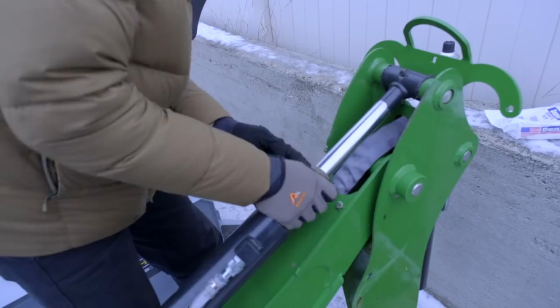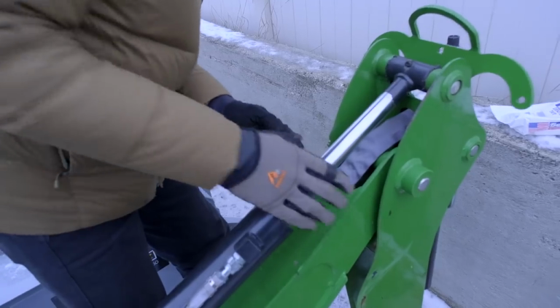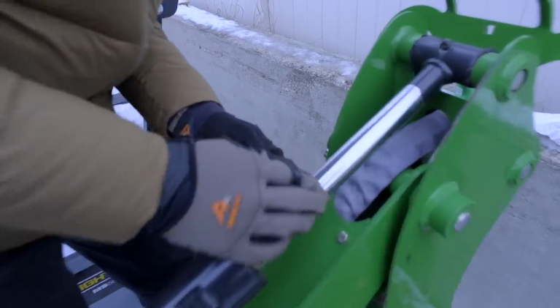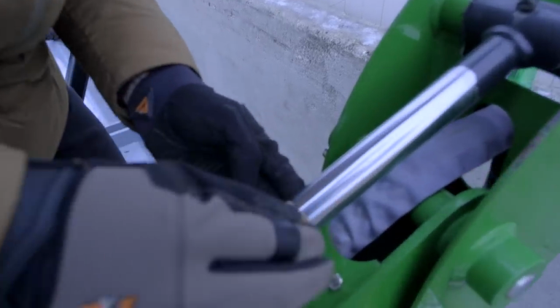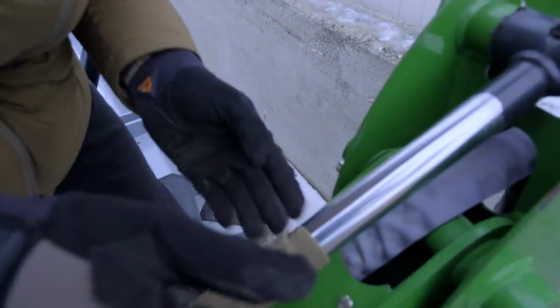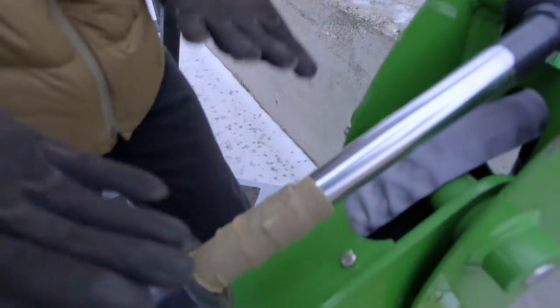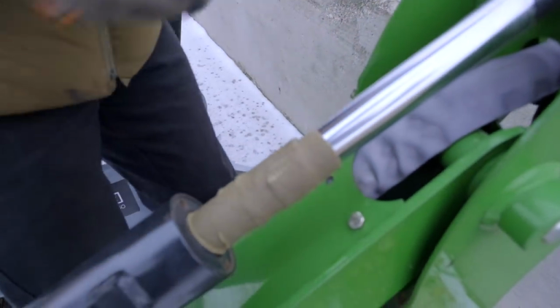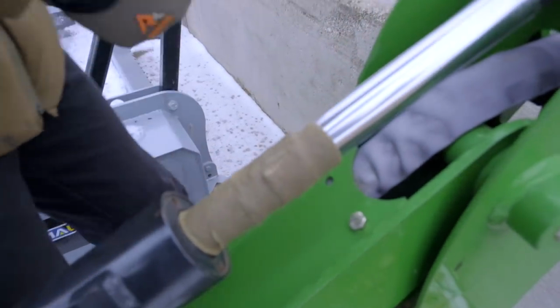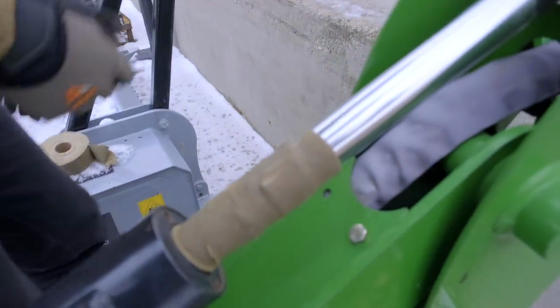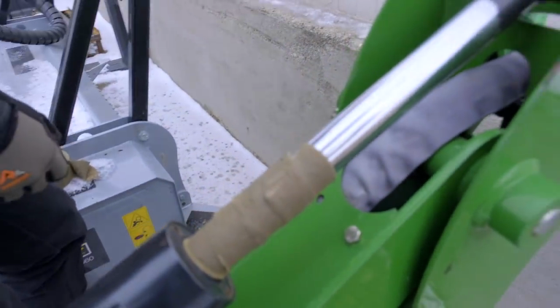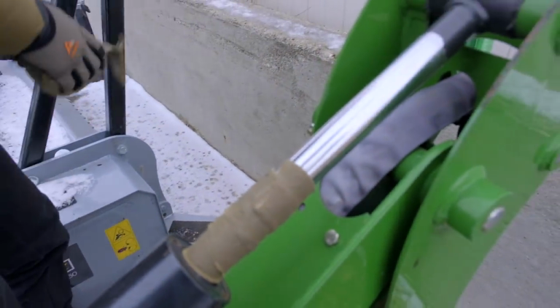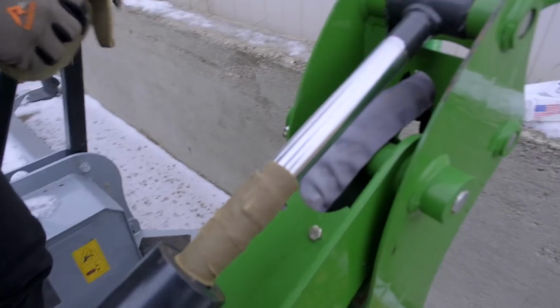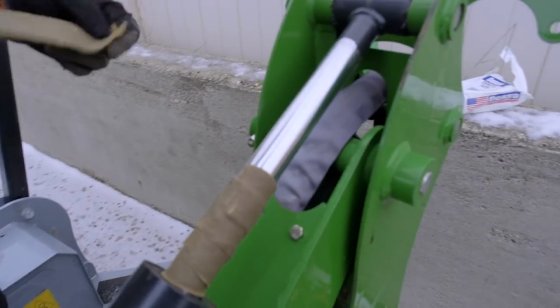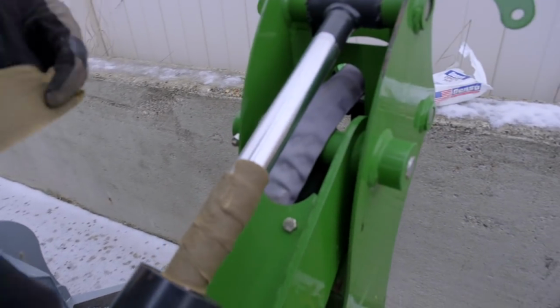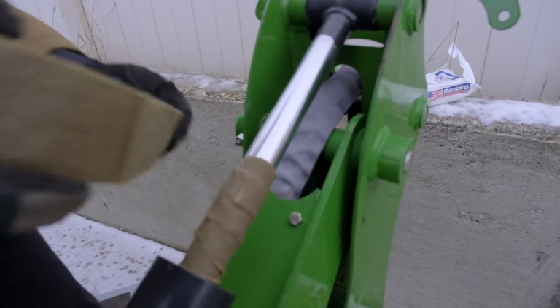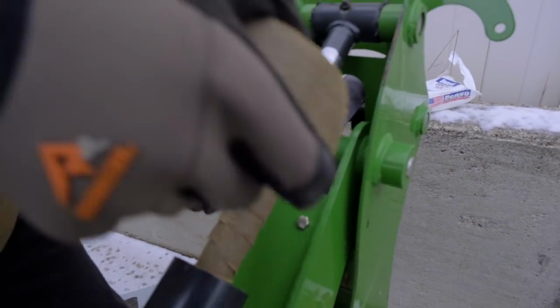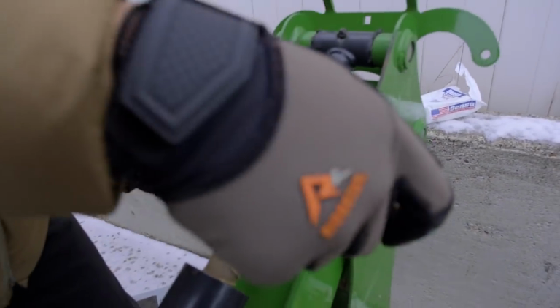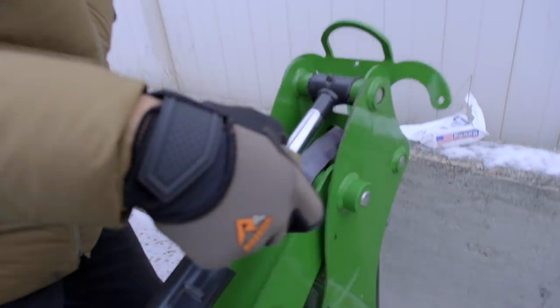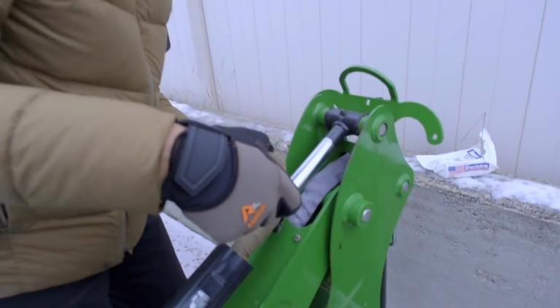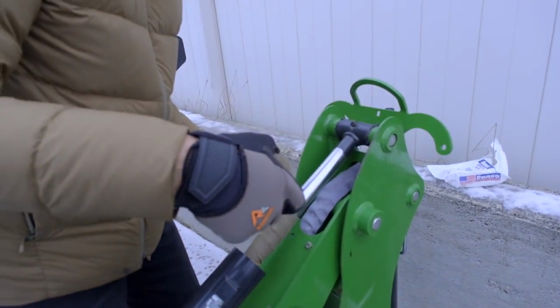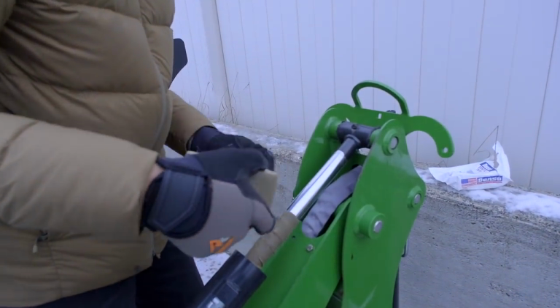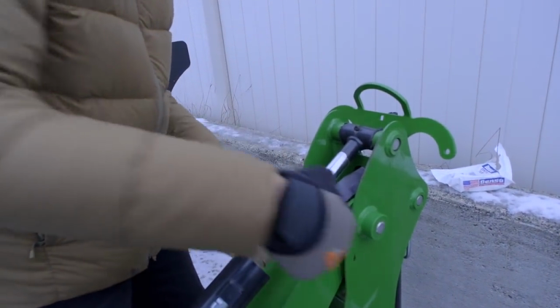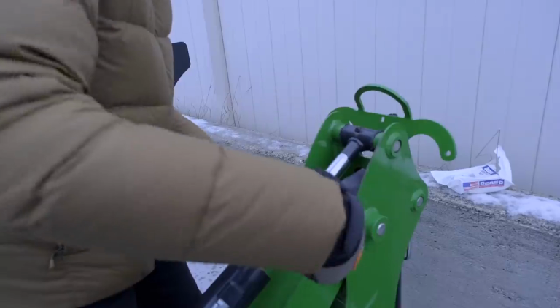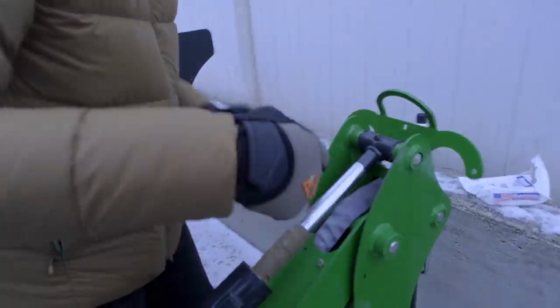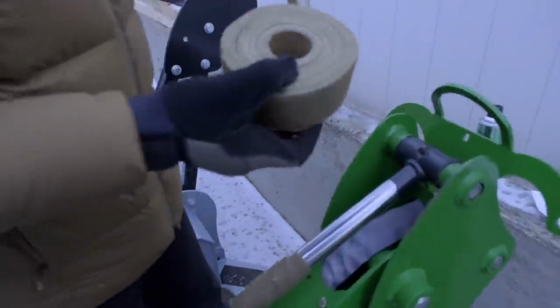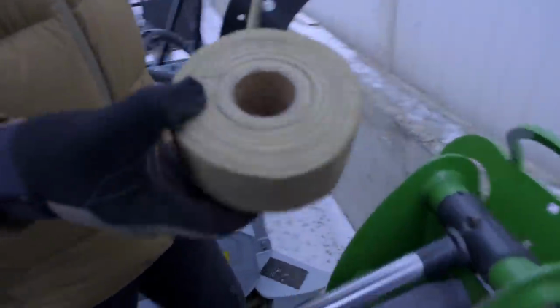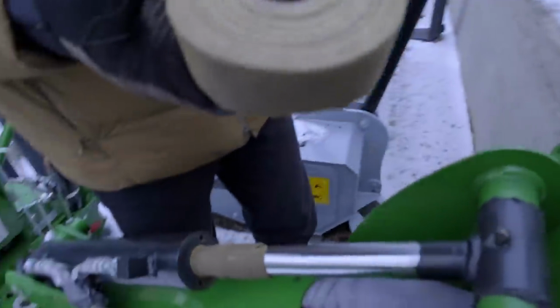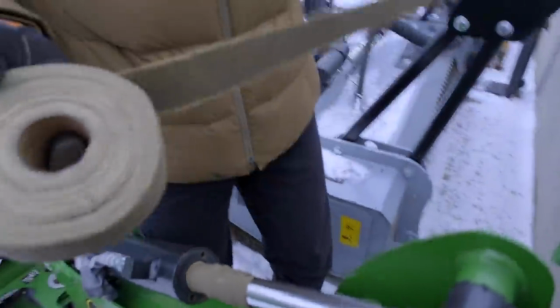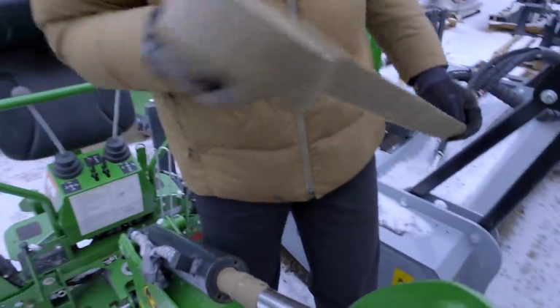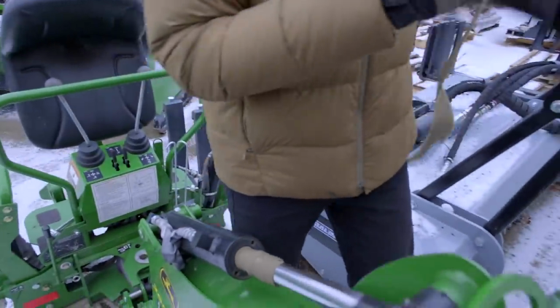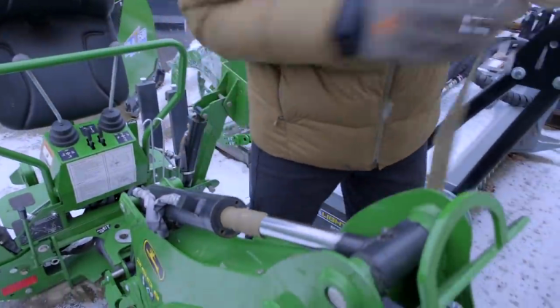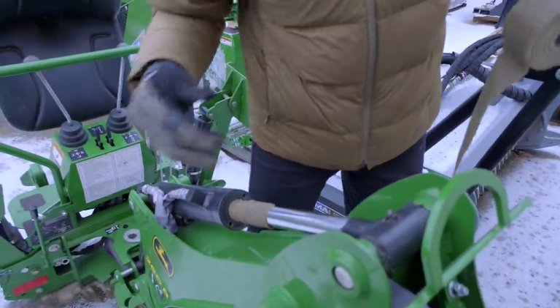Look at that — it just sticks right there and stays in place even in cold weather. It's got good flex. It sticks to itself real easy, but you're going to have to cut up sections into workable pieces to get it wrapped around in tight spots.